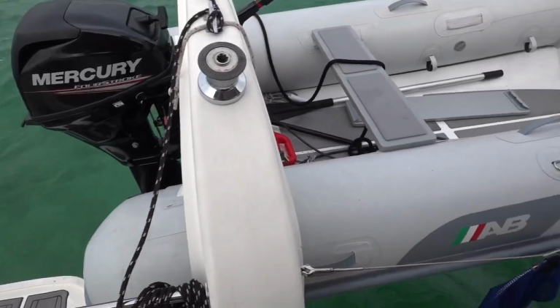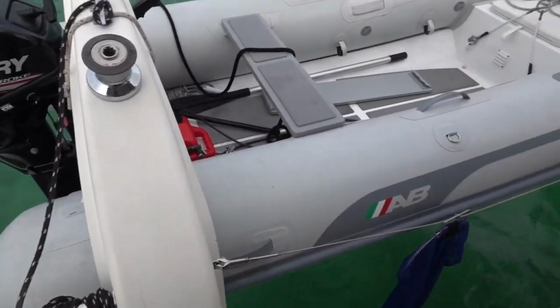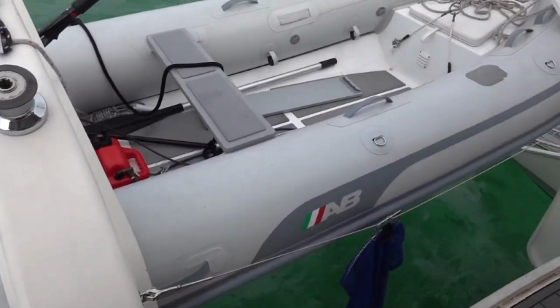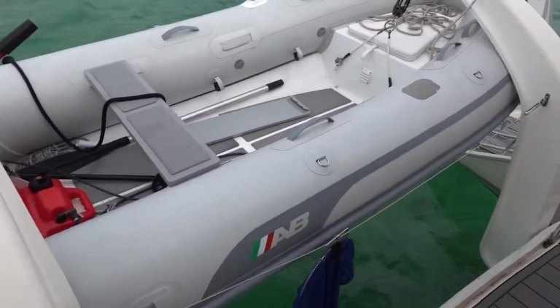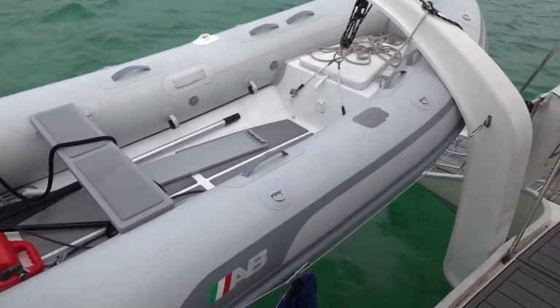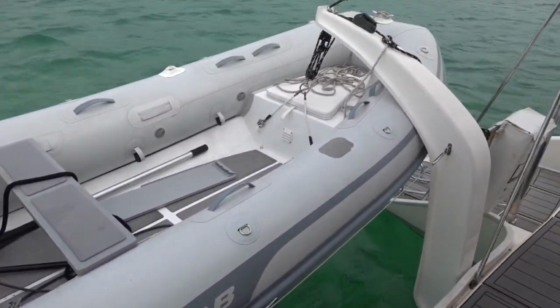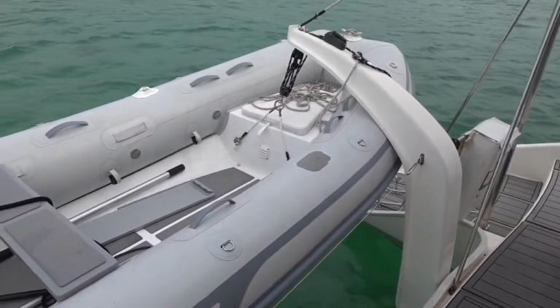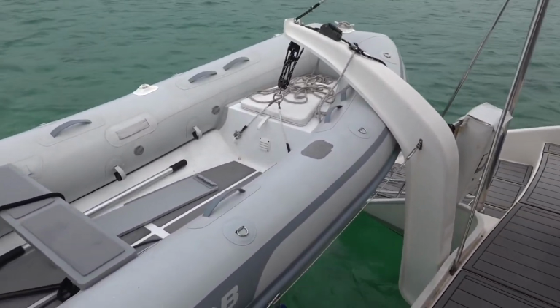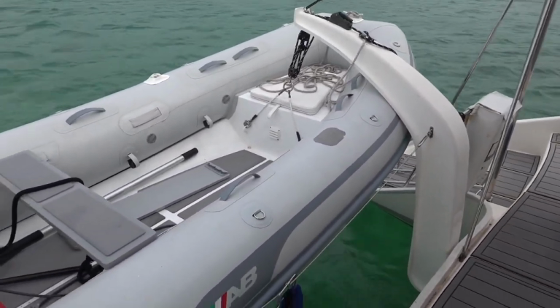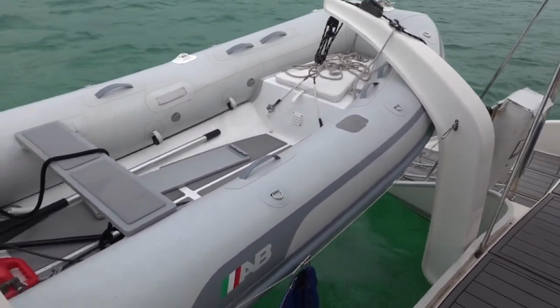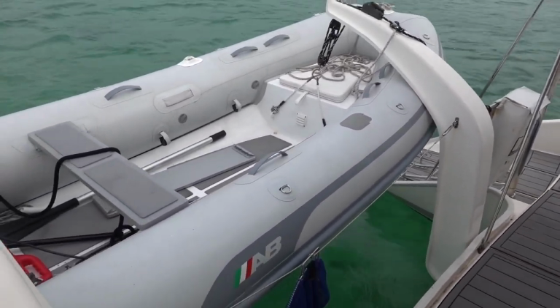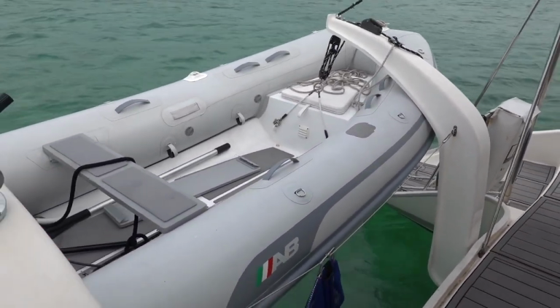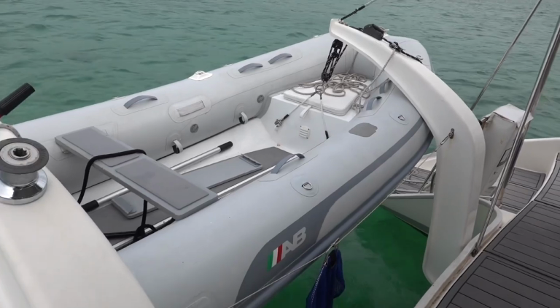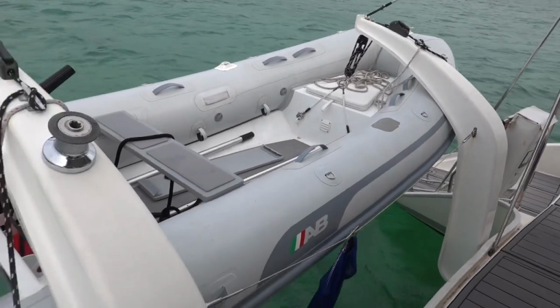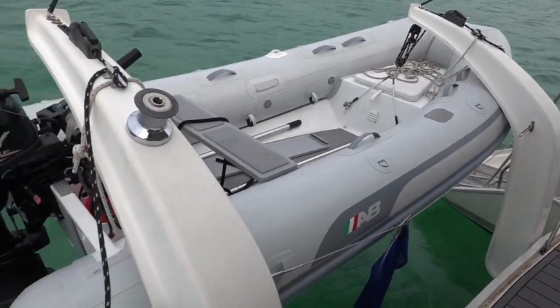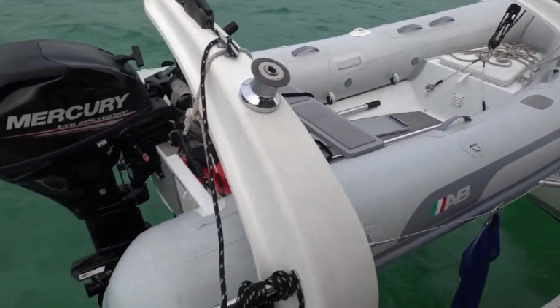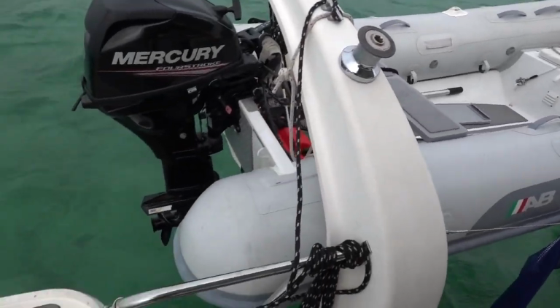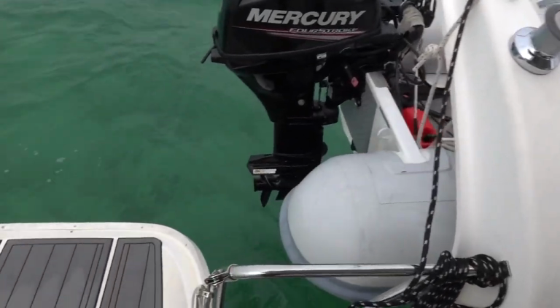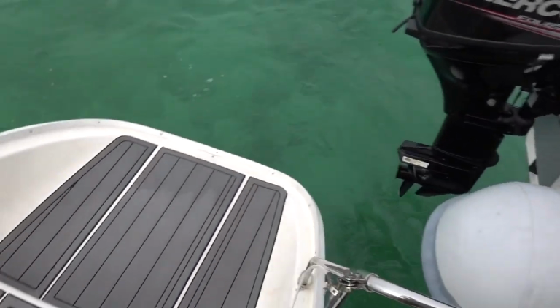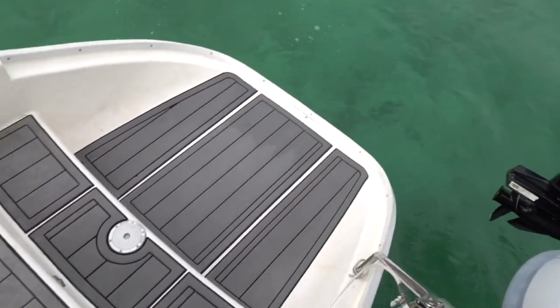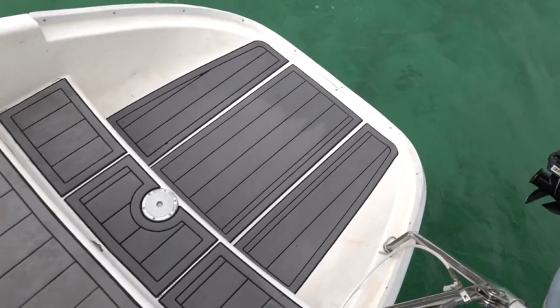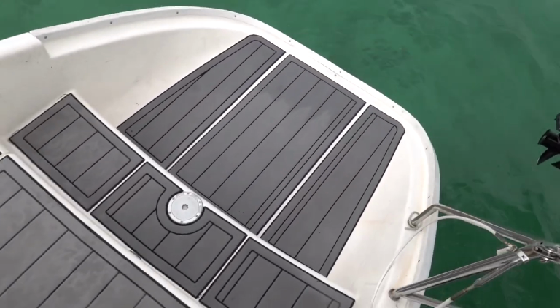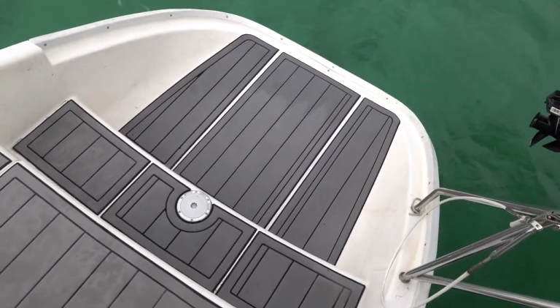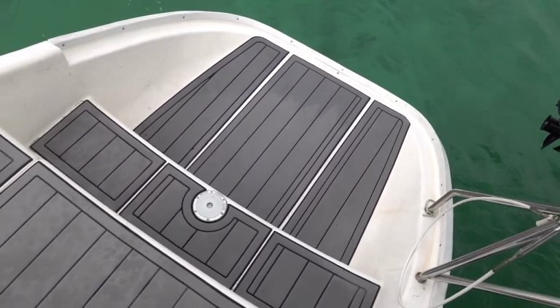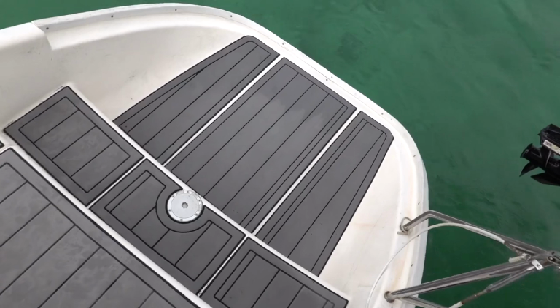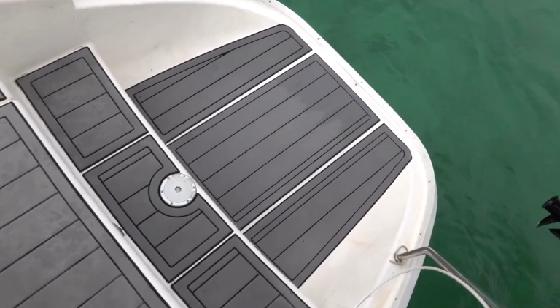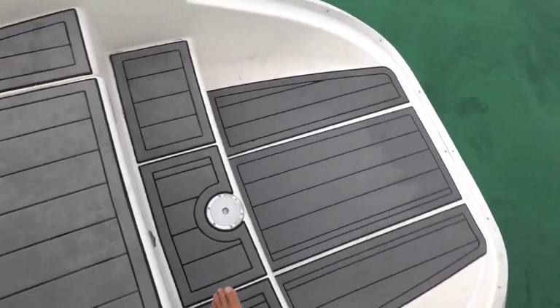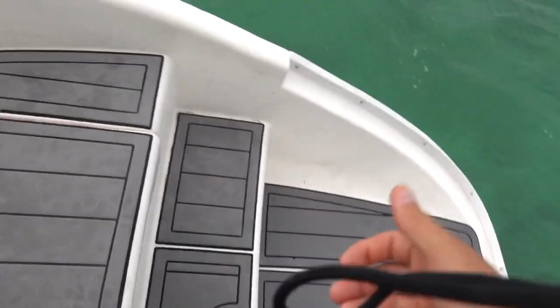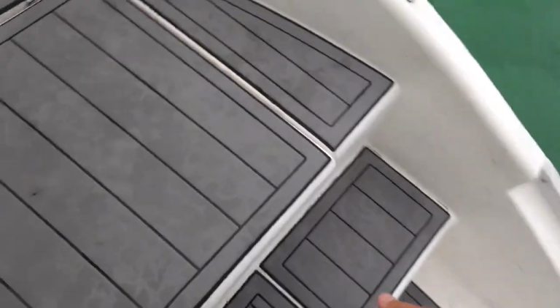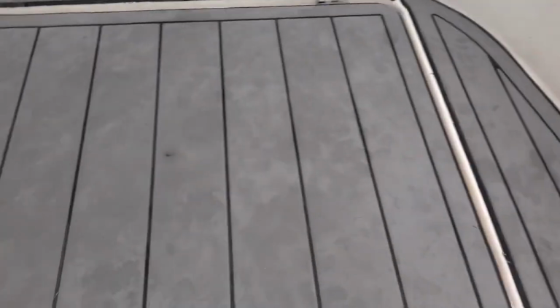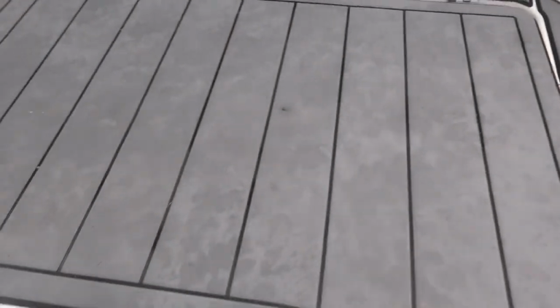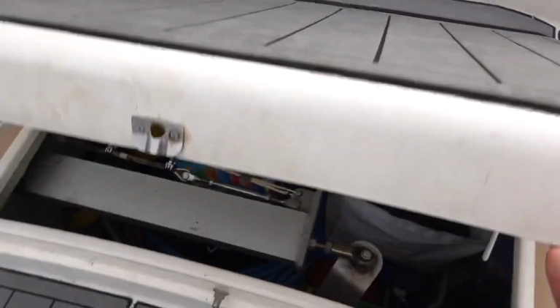Starting with our dinghy — this is our means of transportation for getting to land. It comes equipped with a 20 horse Mercury engine. We also have some very nice wide sugar scoops for ease of getting in and out of the dinghy and getting in and out of the water.